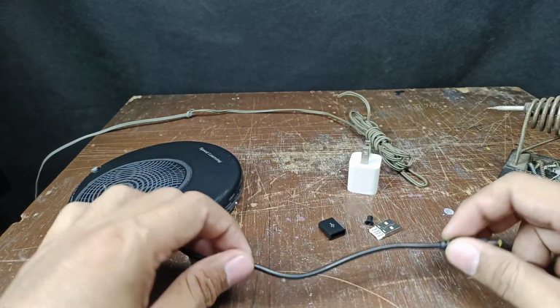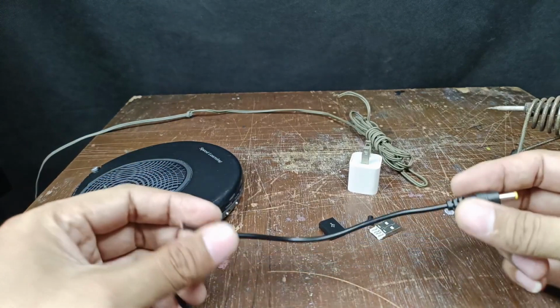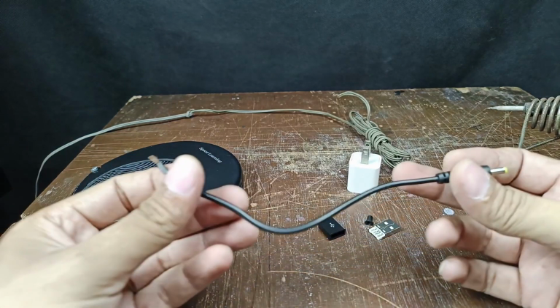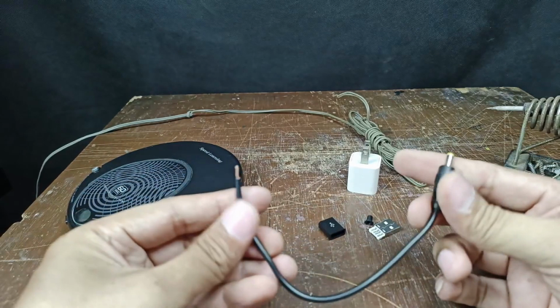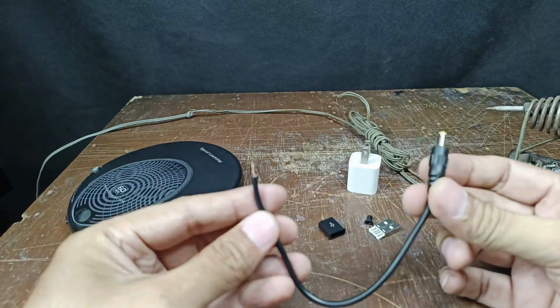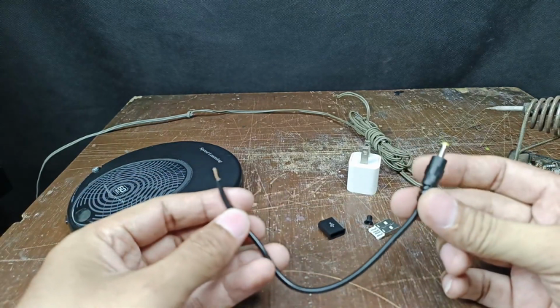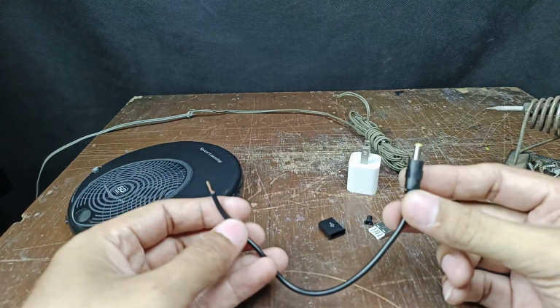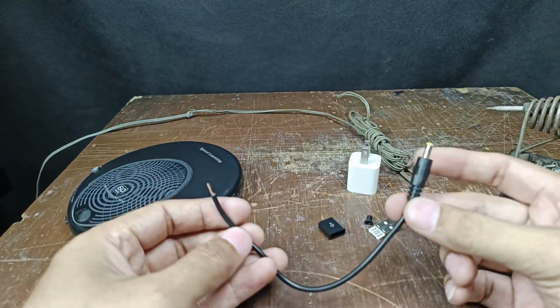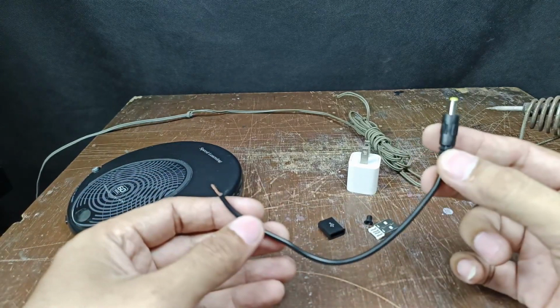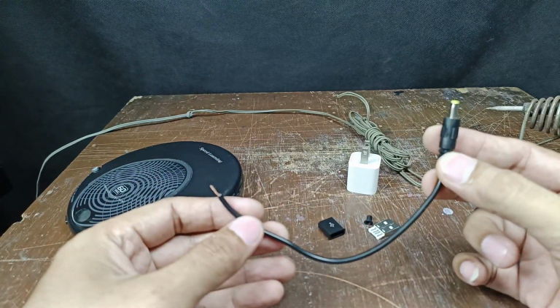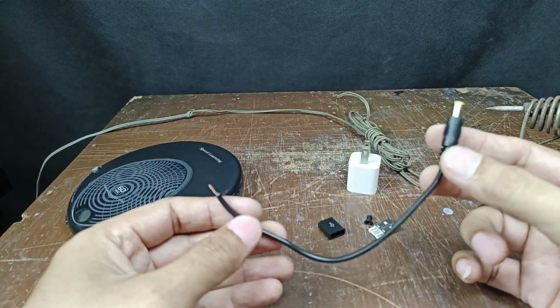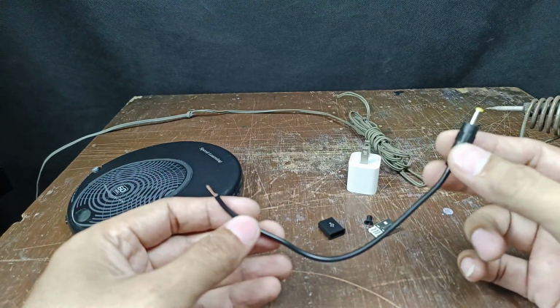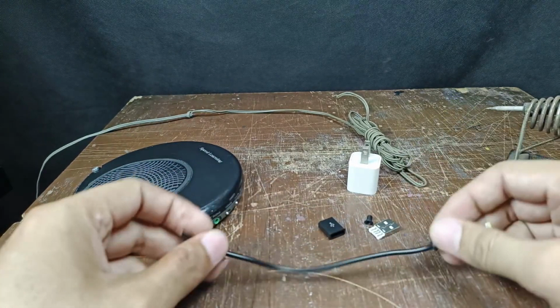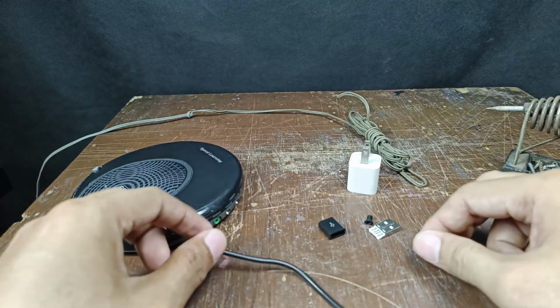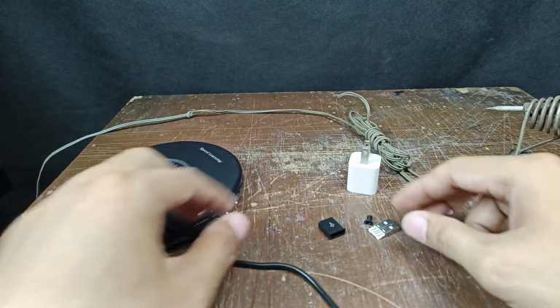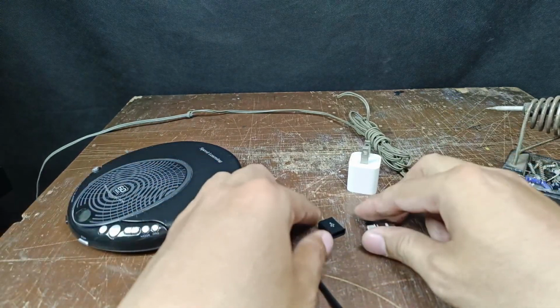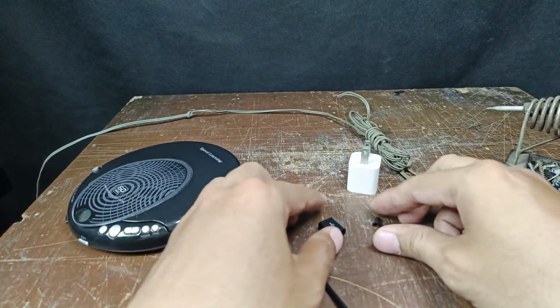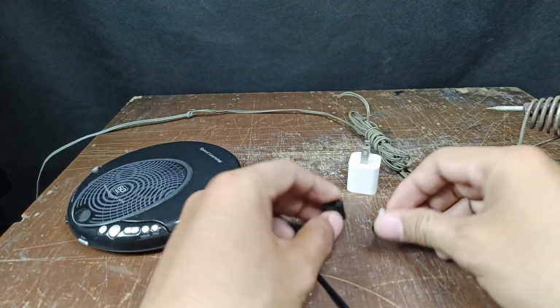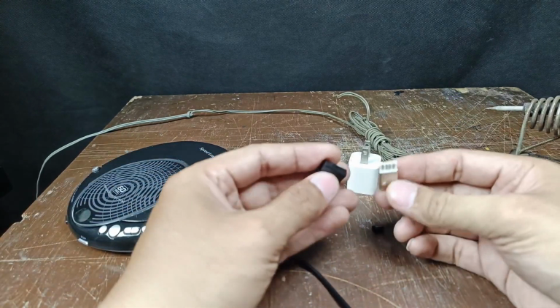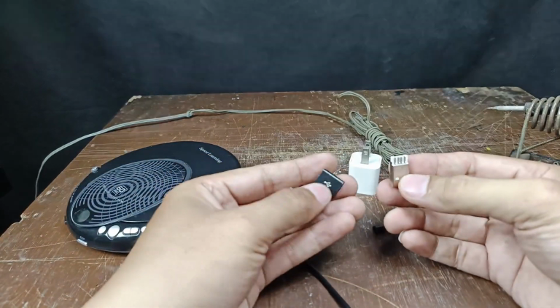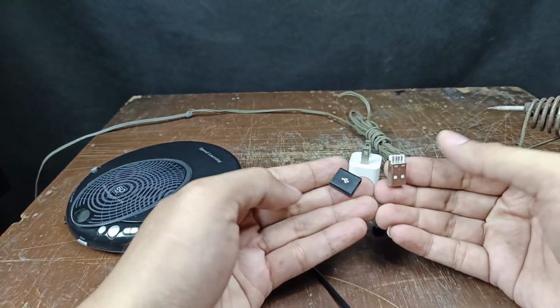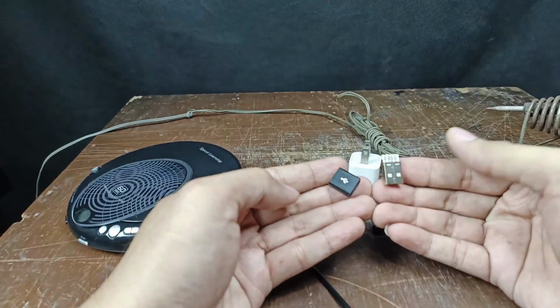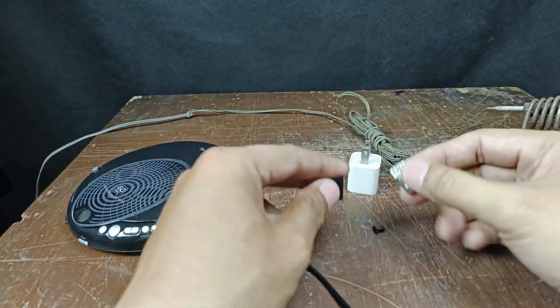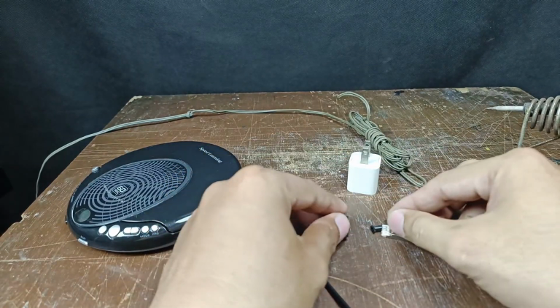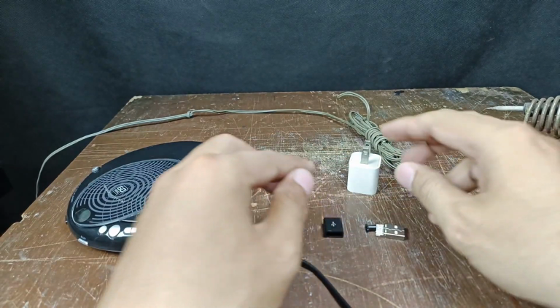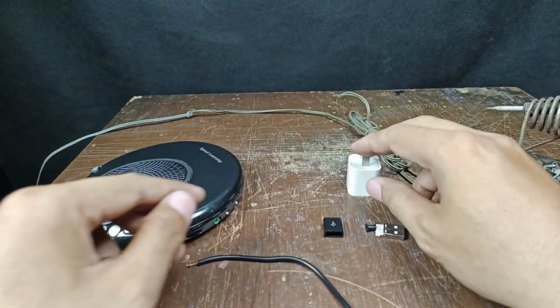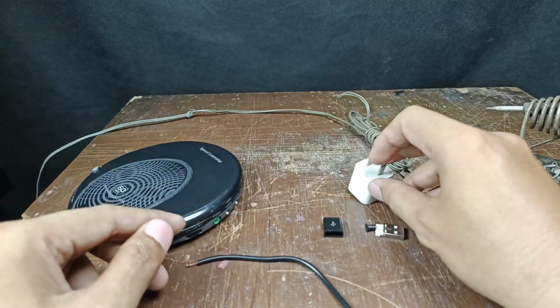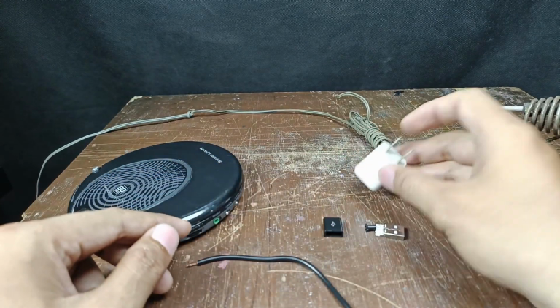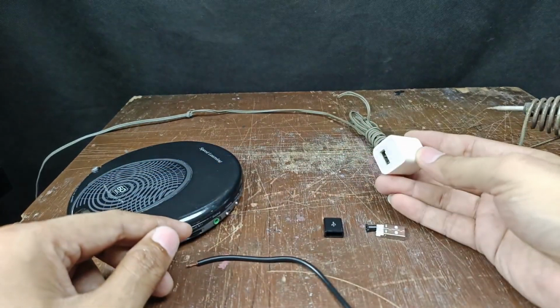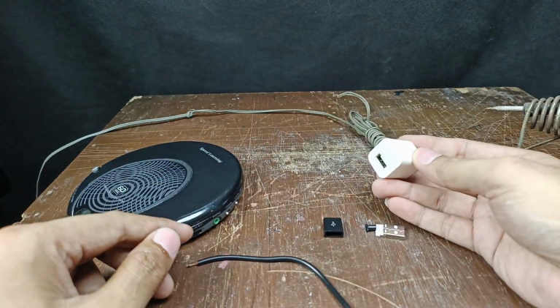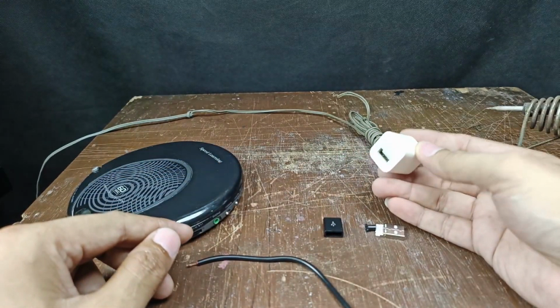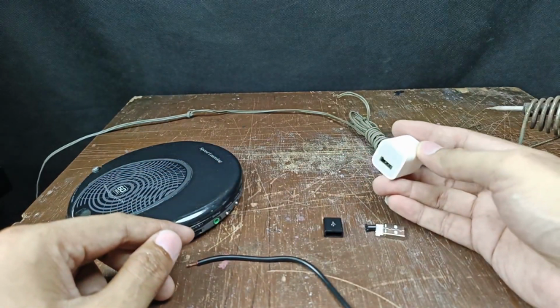All you need to have is a DC plug, a USB plug, and a cell phone adapter.